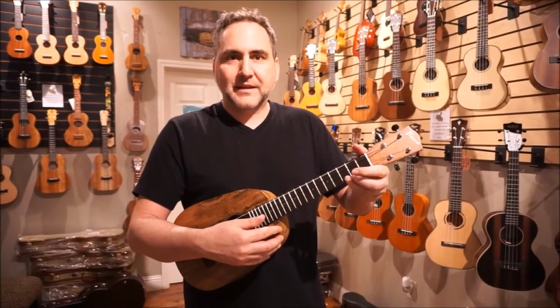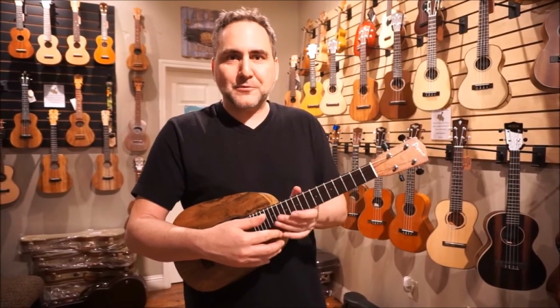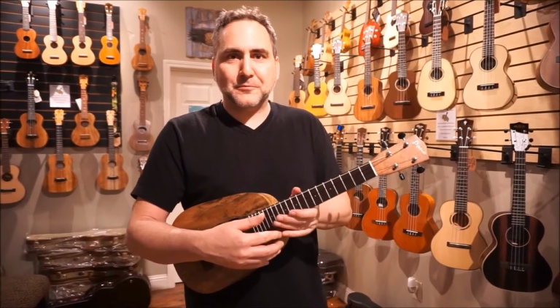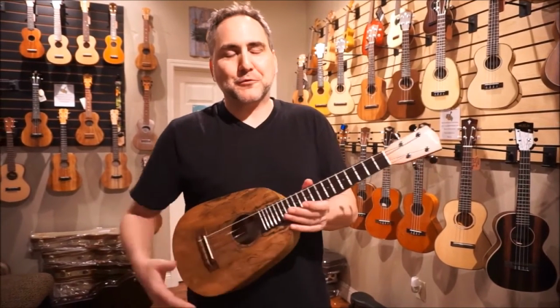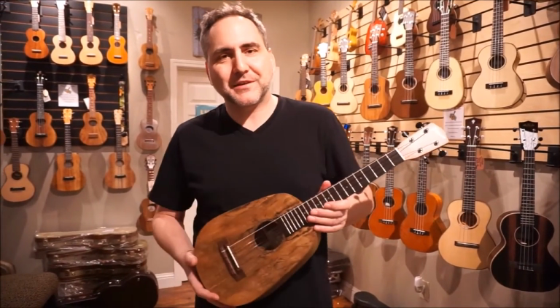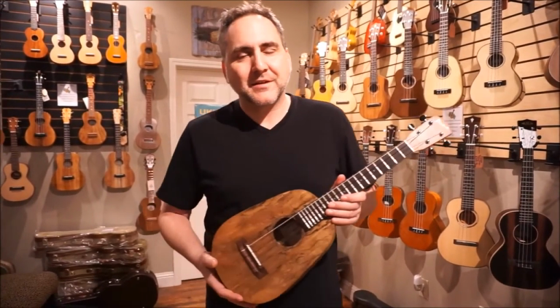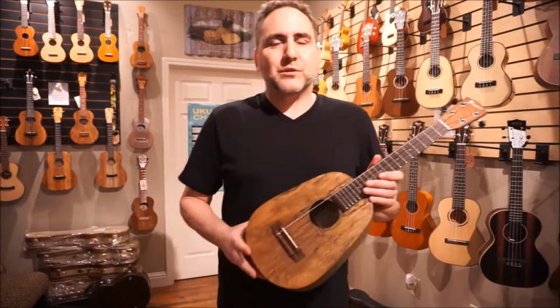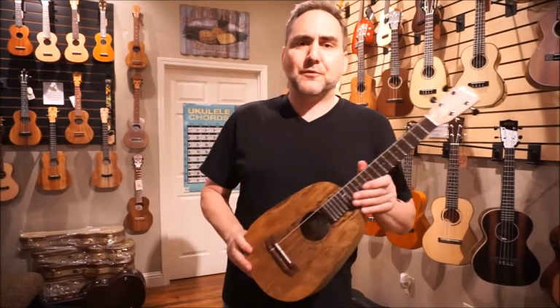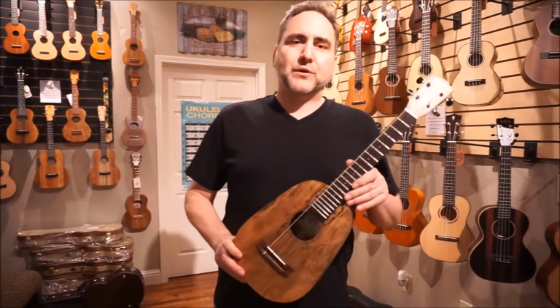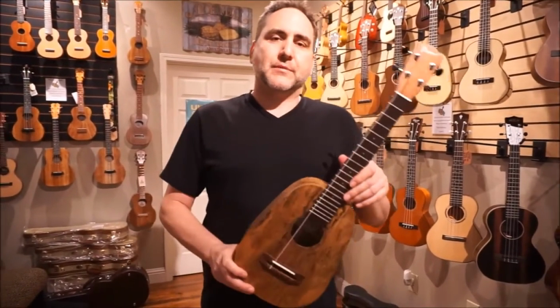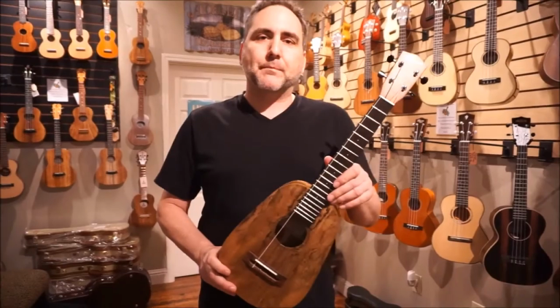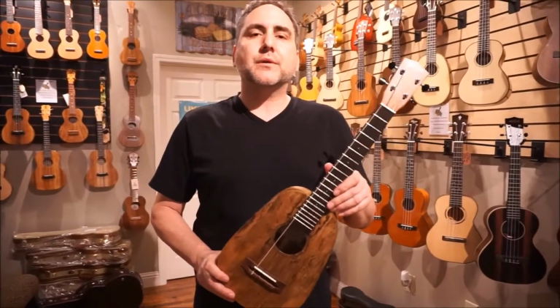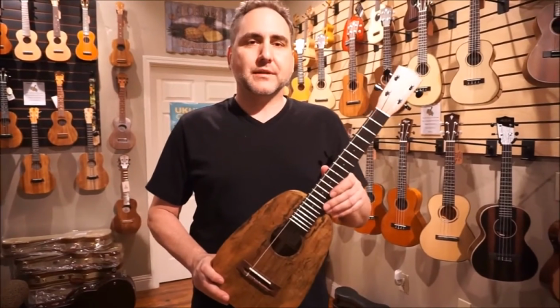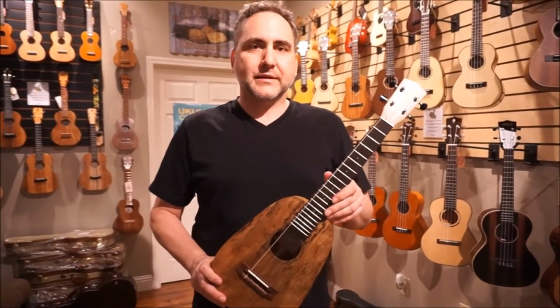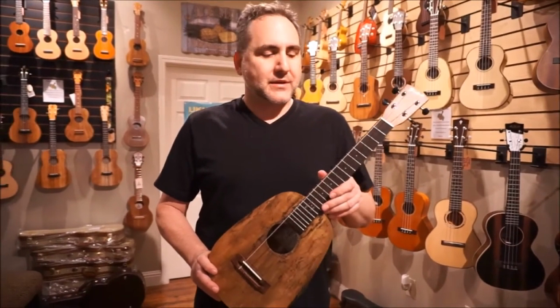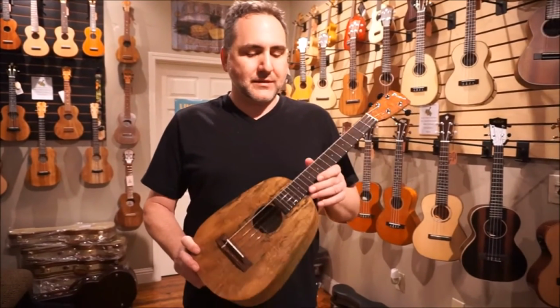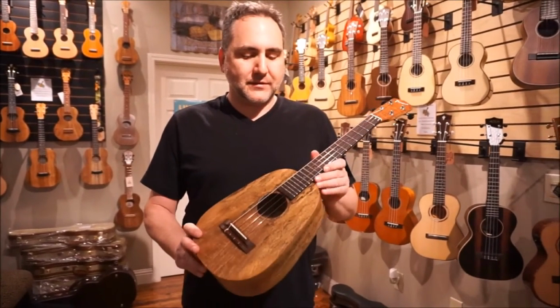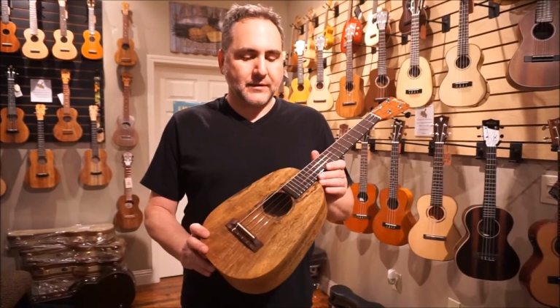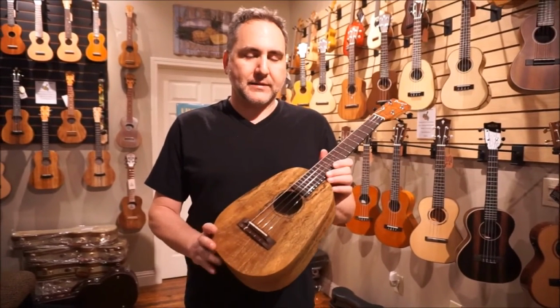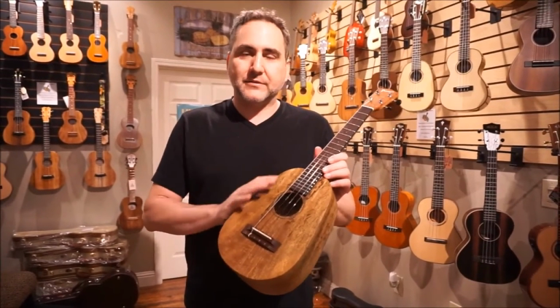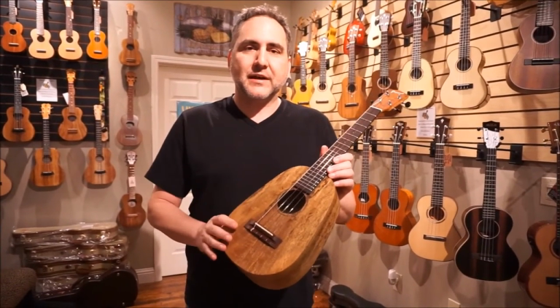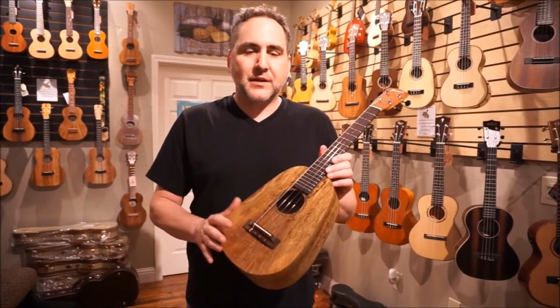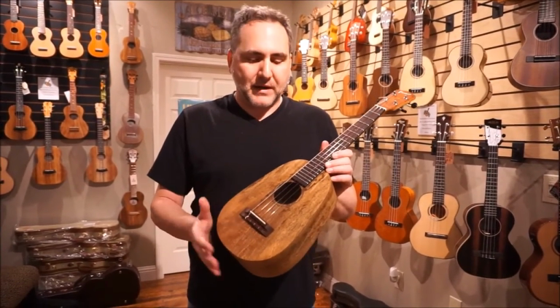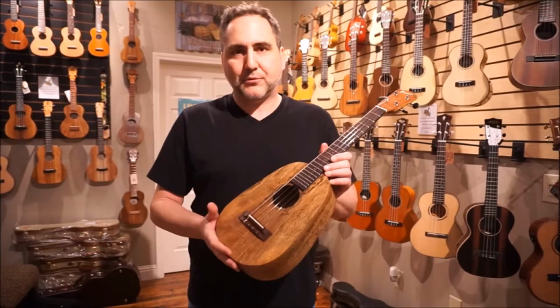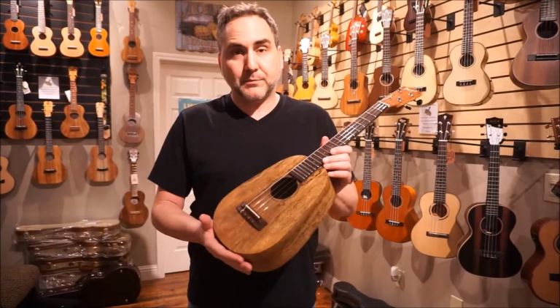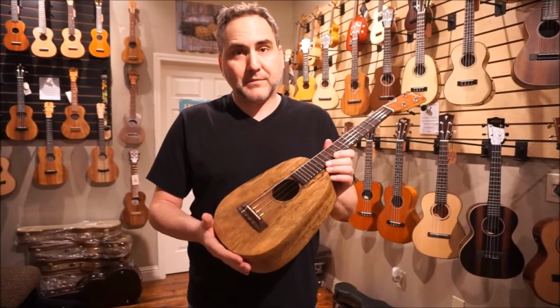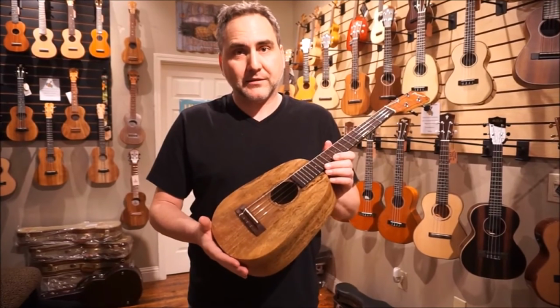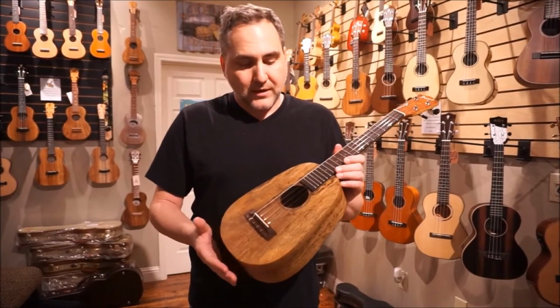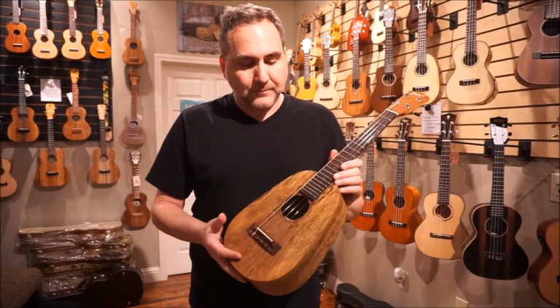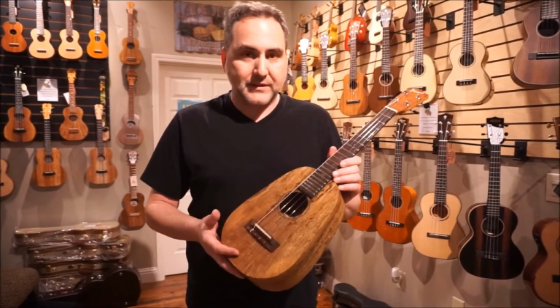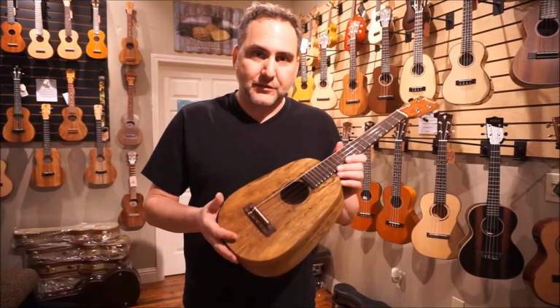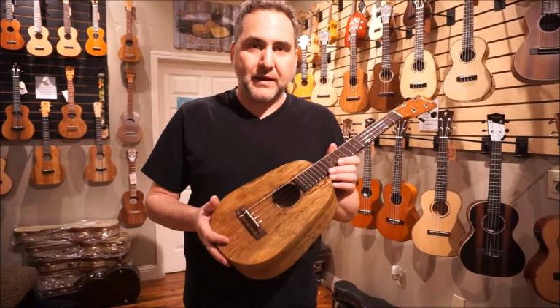Hello, Mike from Ukepublic here with a beautiful instrument from Pono Ukuleles. This is their tenor-sized pineapple — one of the few people that make this. I'd like to tell you a little bit about it.